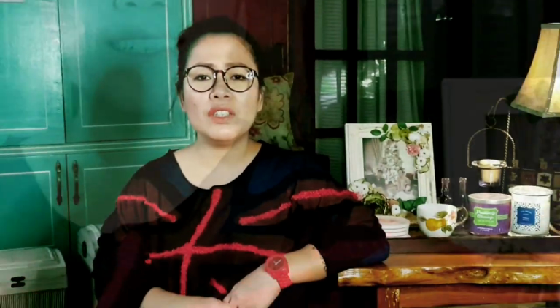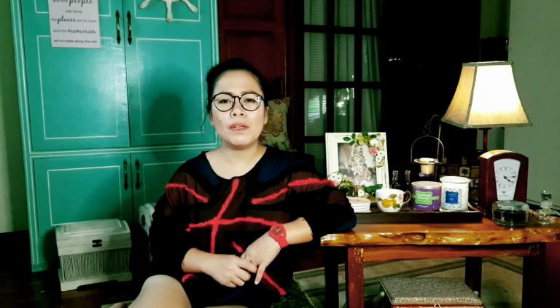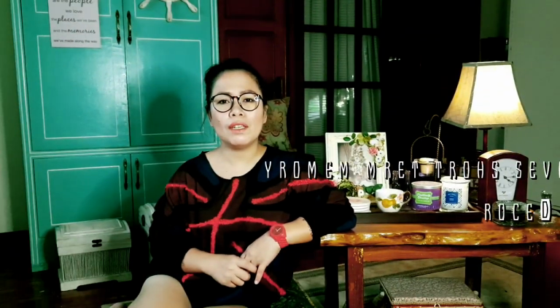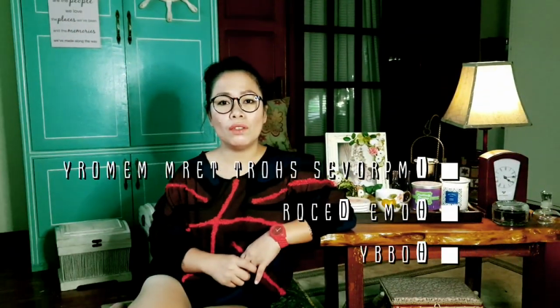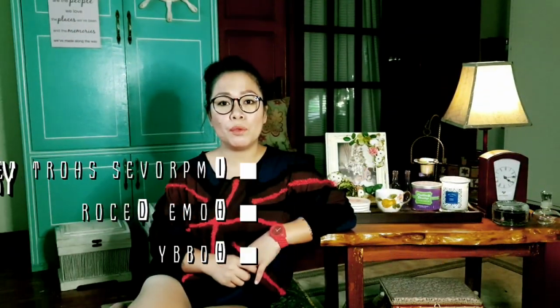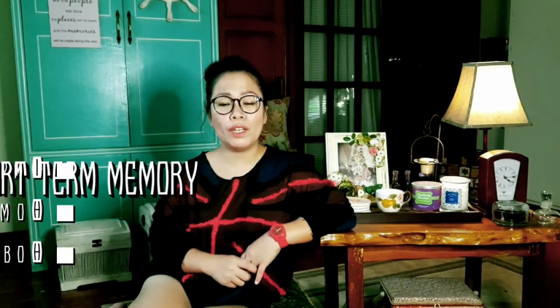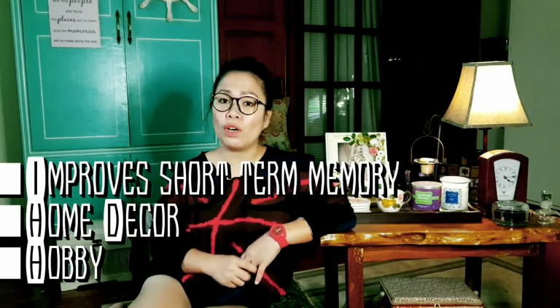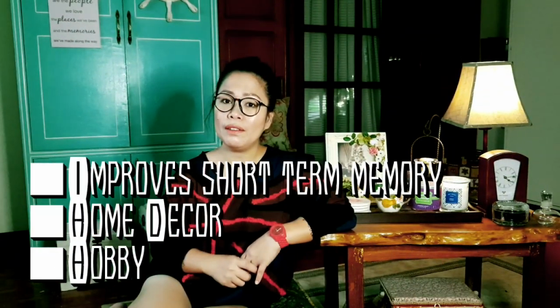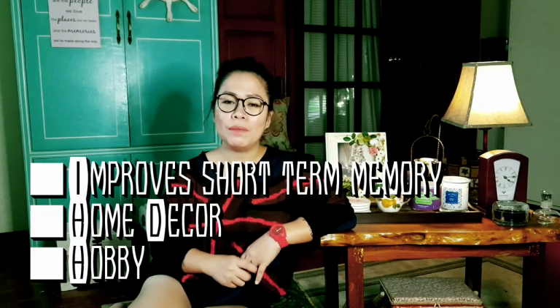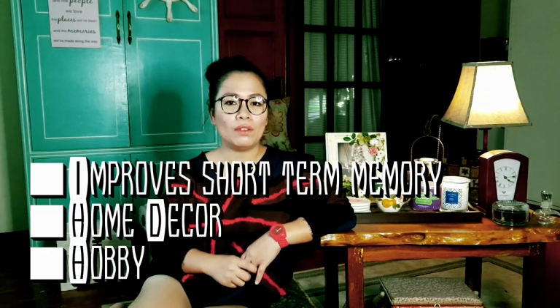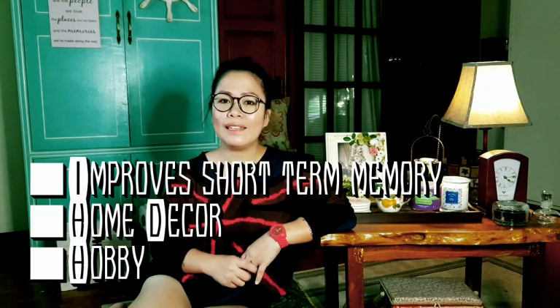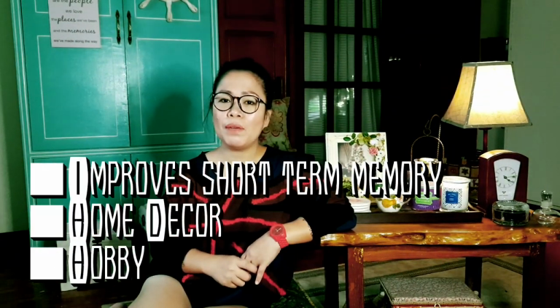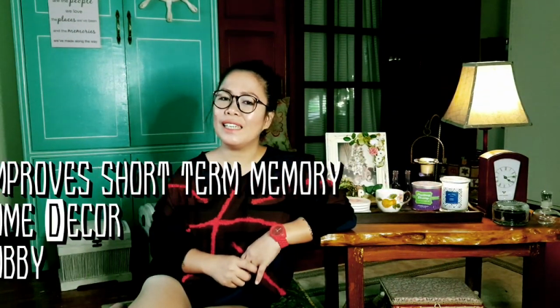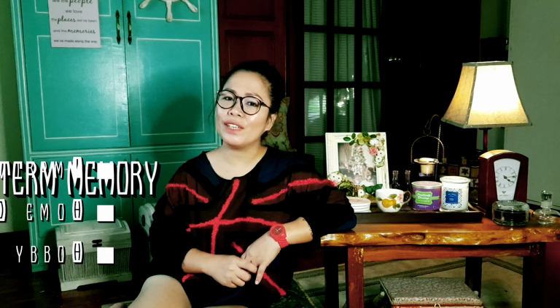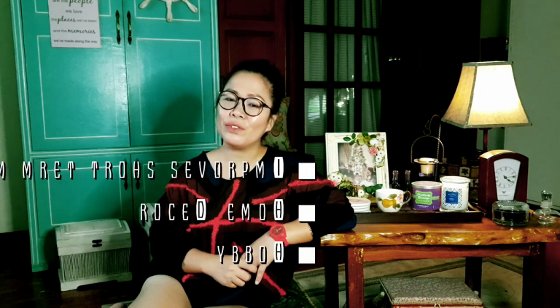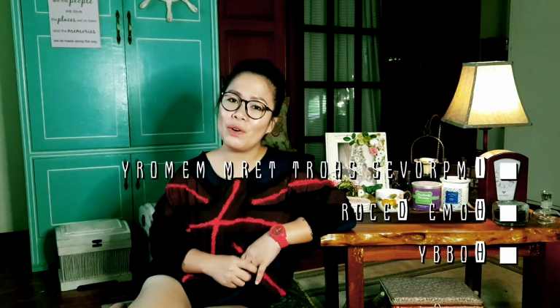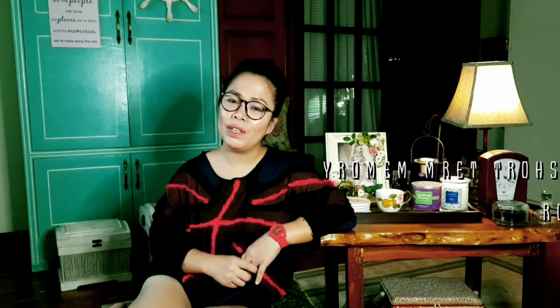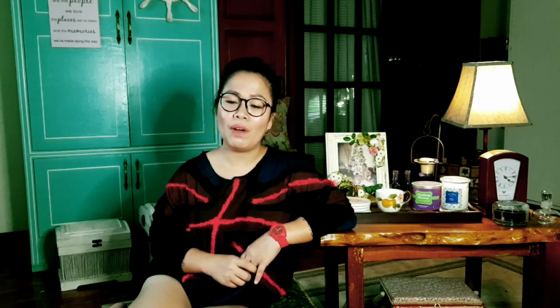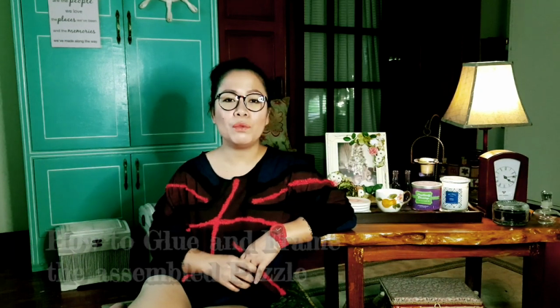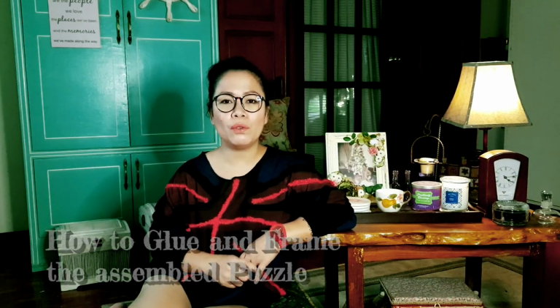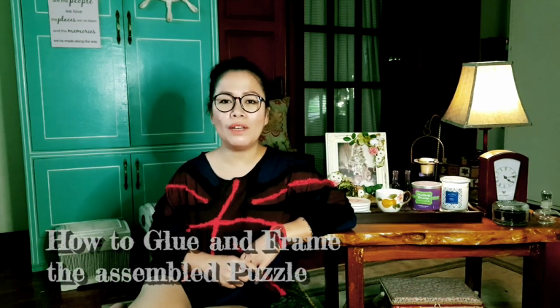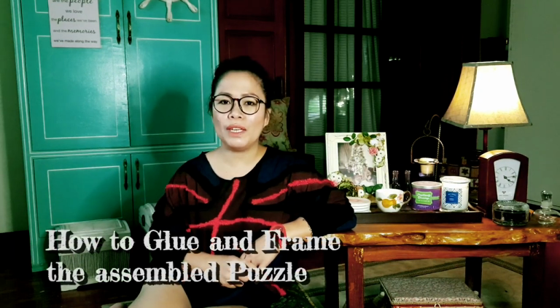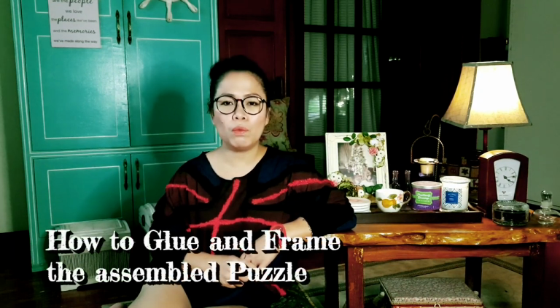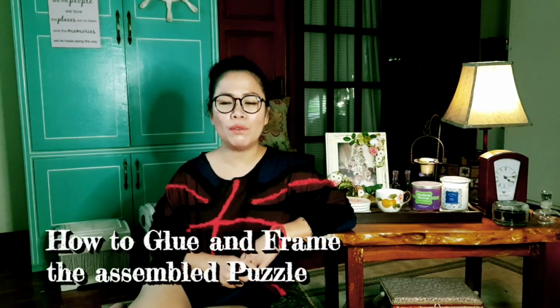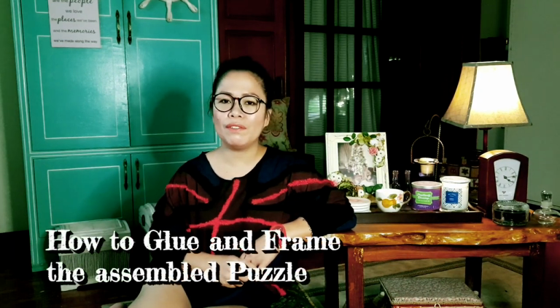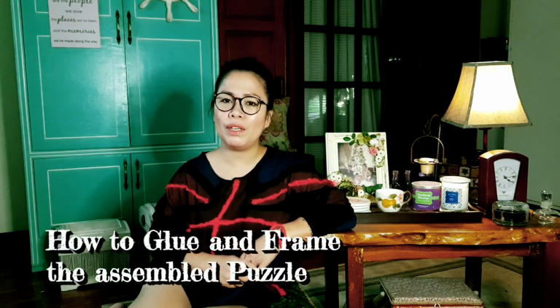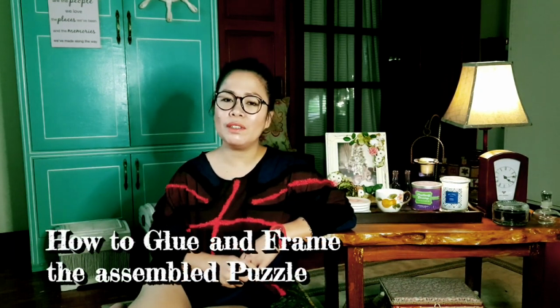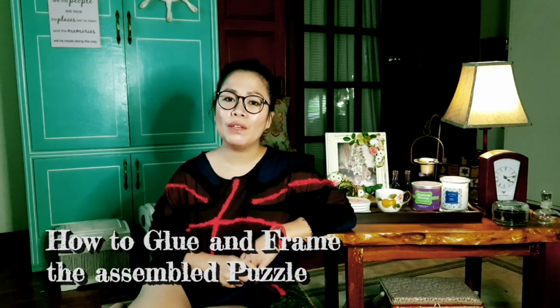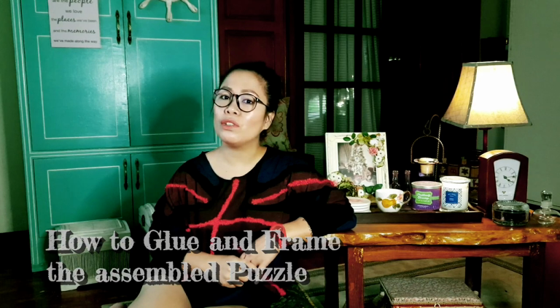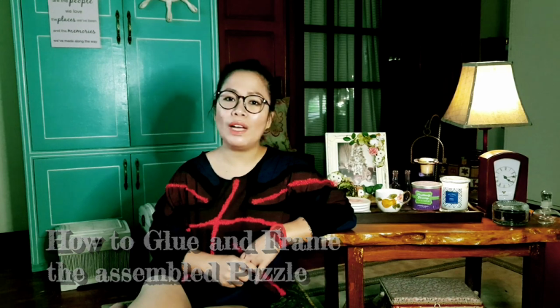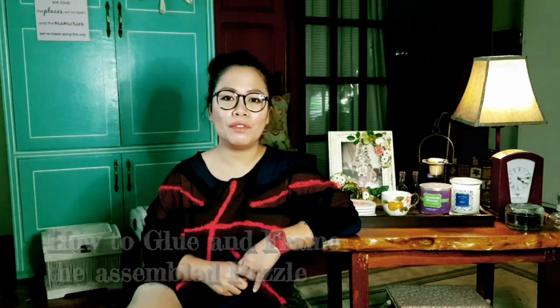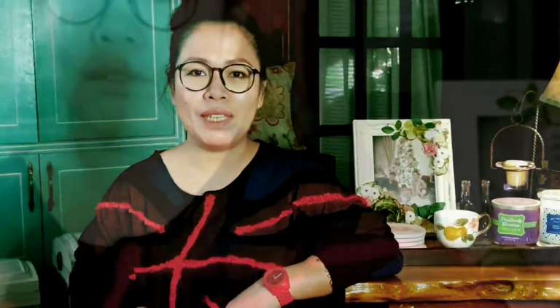Jigsaw puzzles don't only keep your brain sharpened but also add up as decoration to your home. After we show you how to make one of our favorite puzzles, we will show you how to frame it.